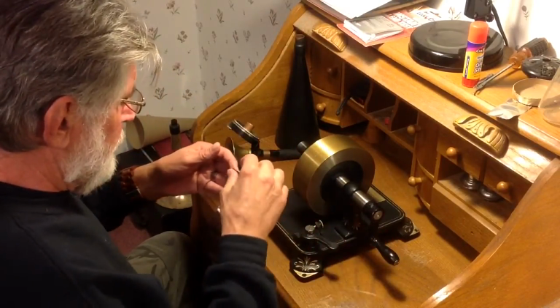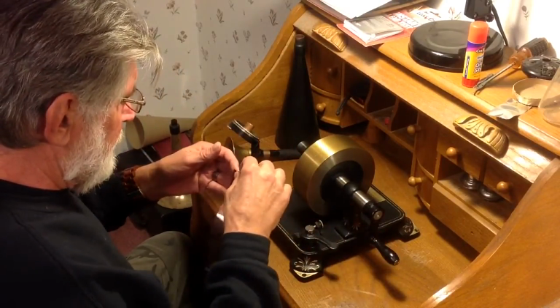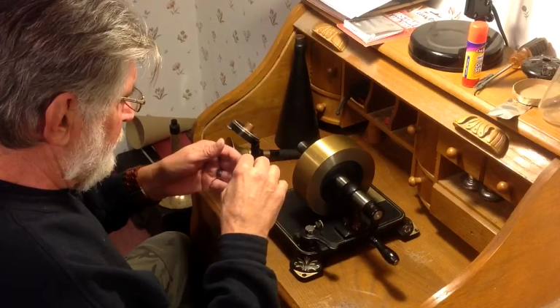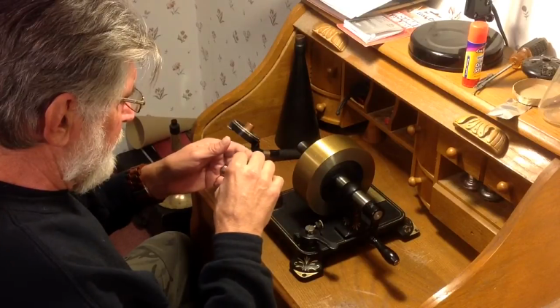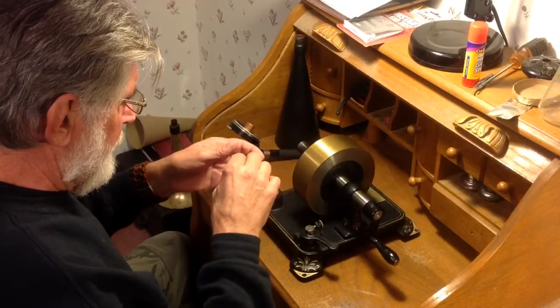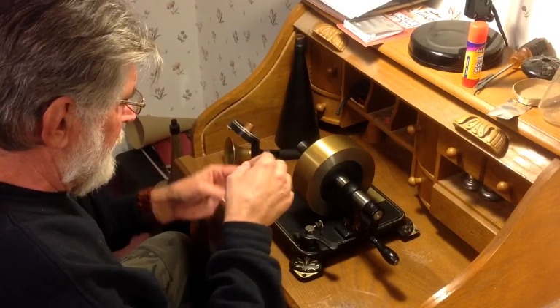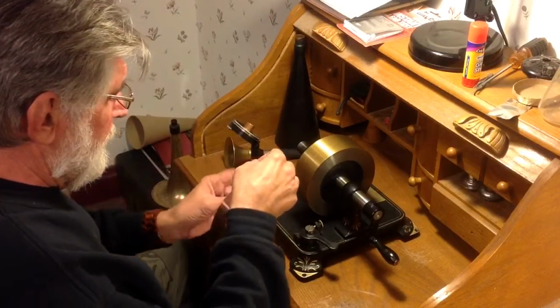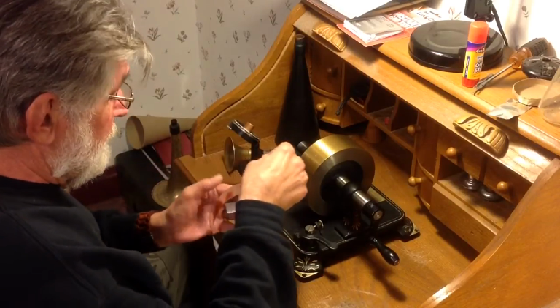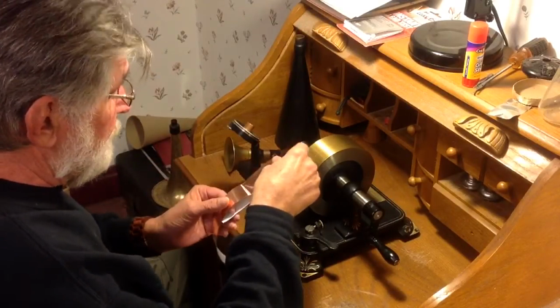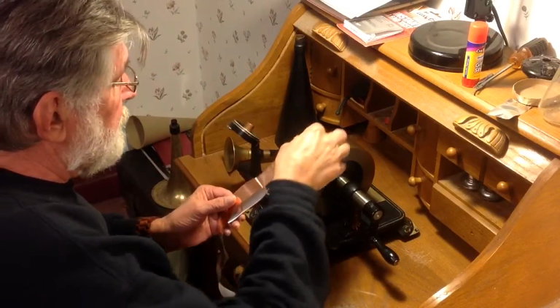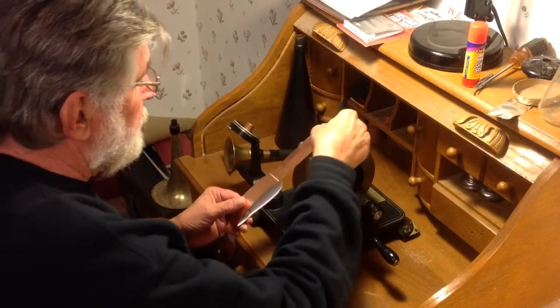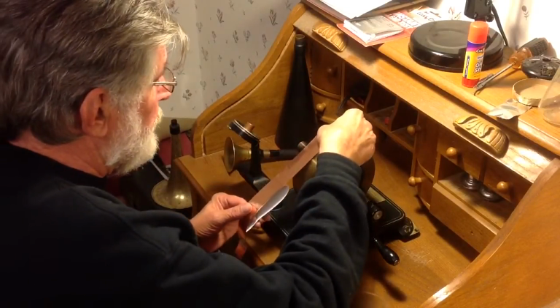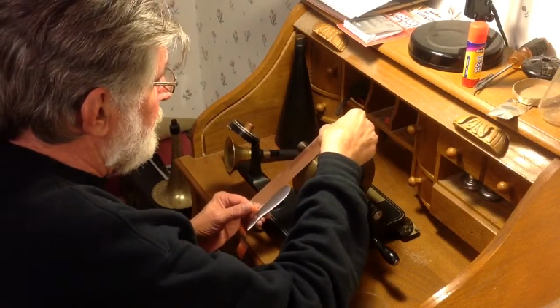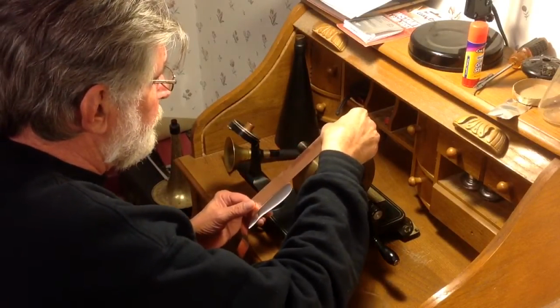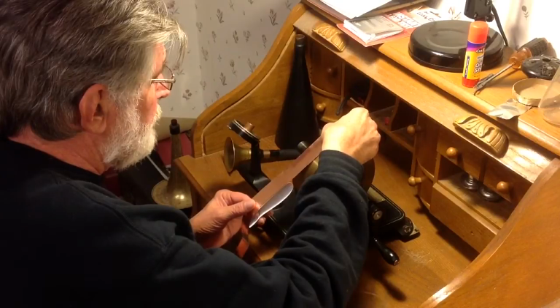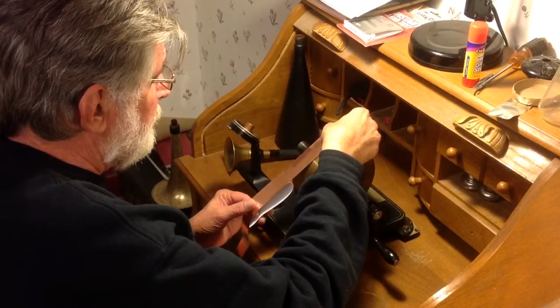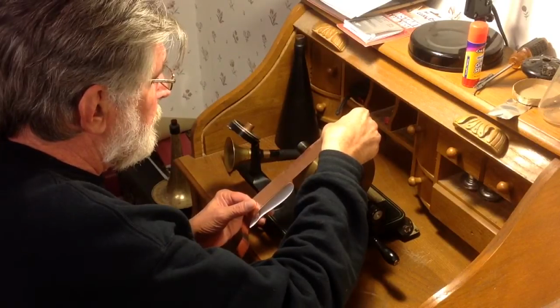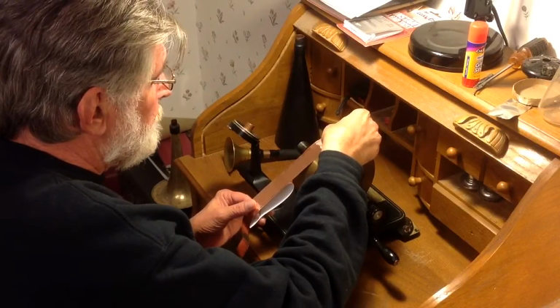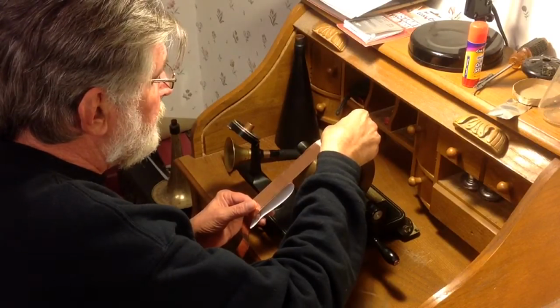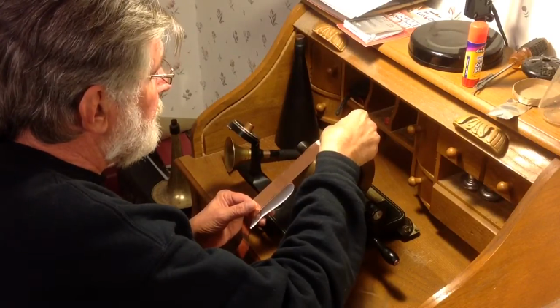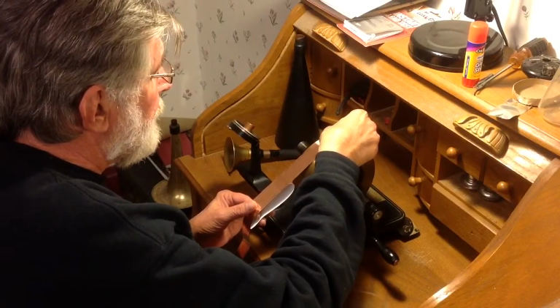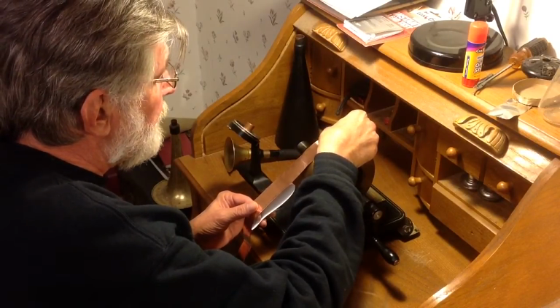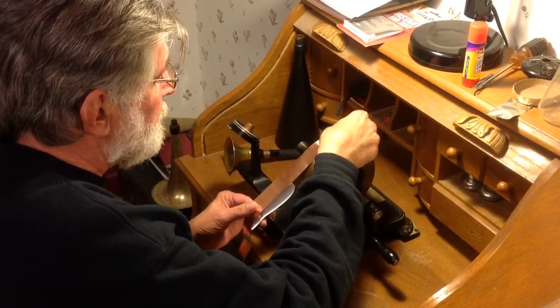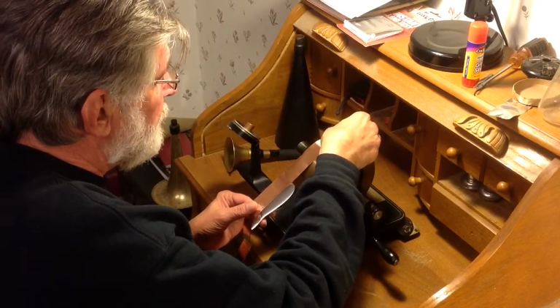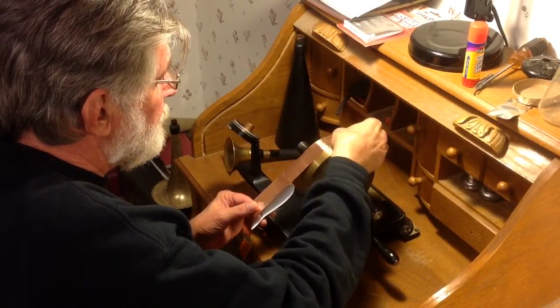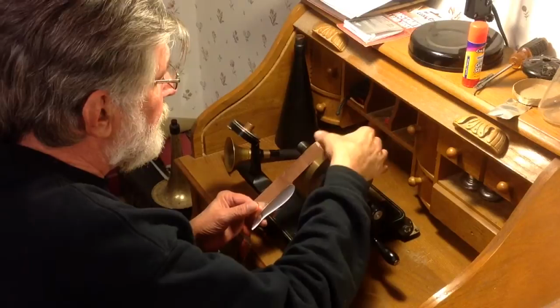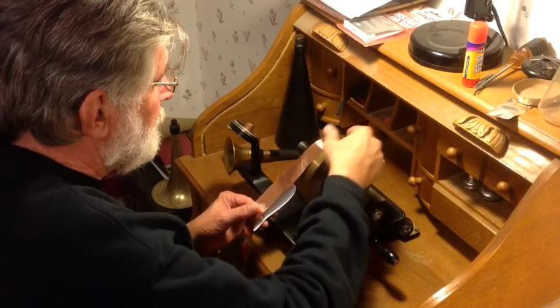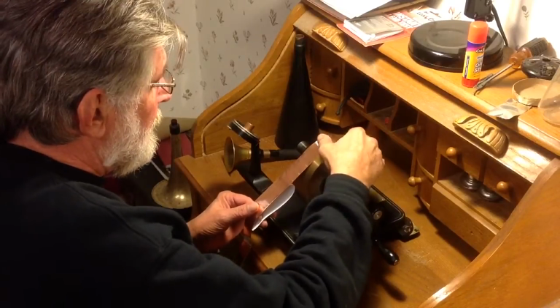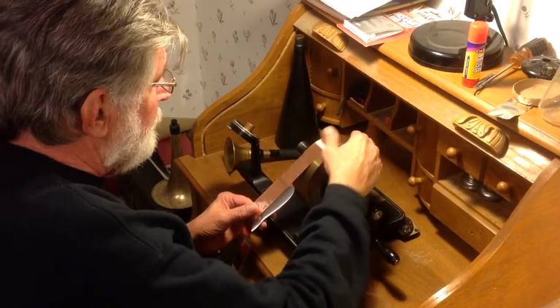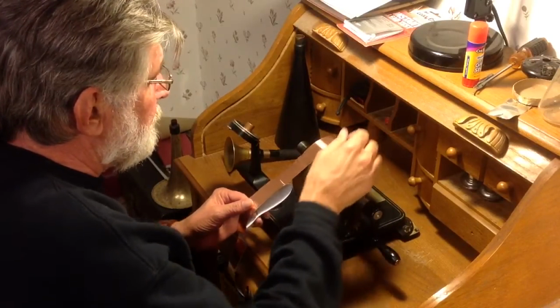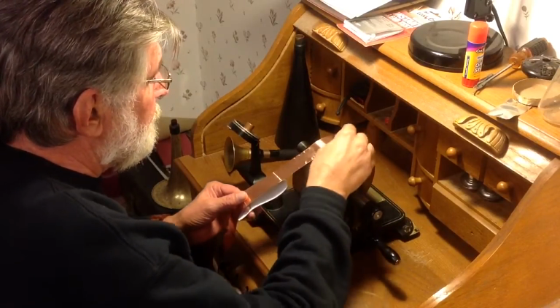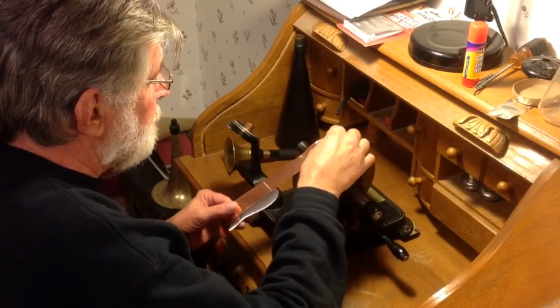I've been experimenting with all kinds of copper, and copper gives pretty good results. The problem is, first of all, it's expensive. The second is trying to find copper tape 2 inches wide. I've found it, but it's not very prevalent.